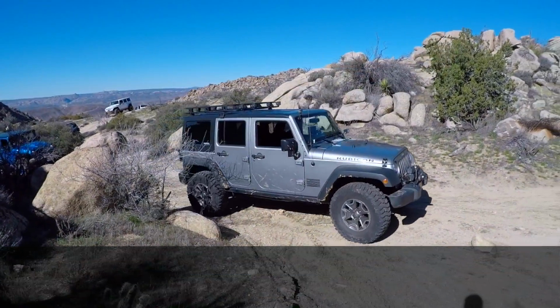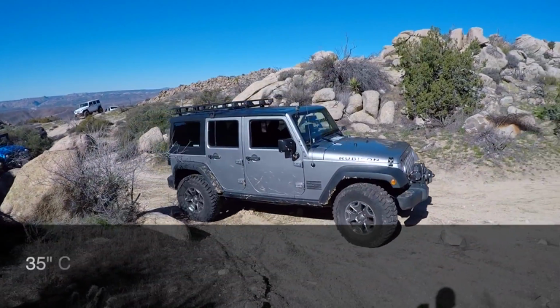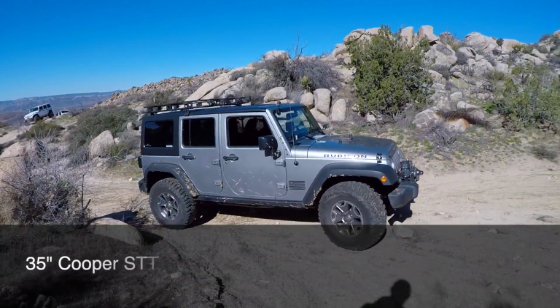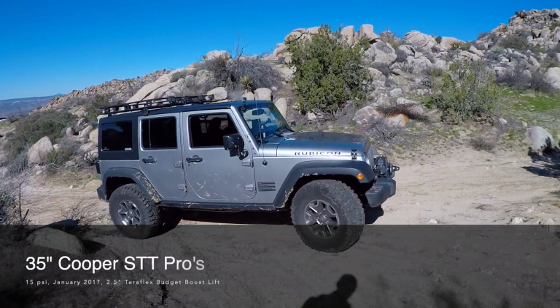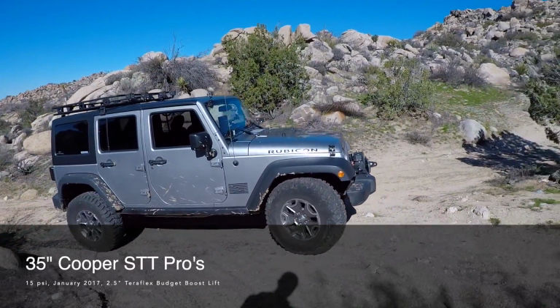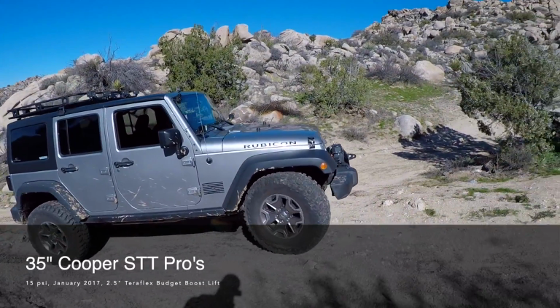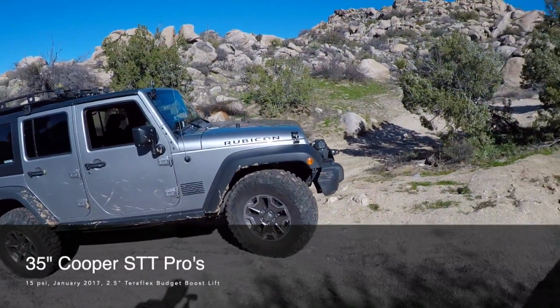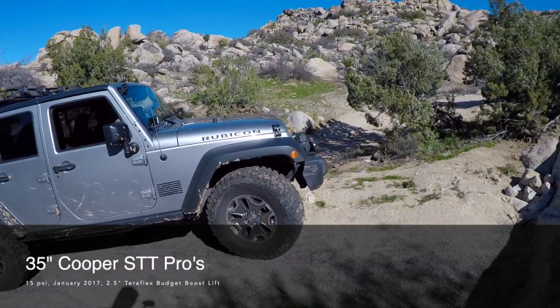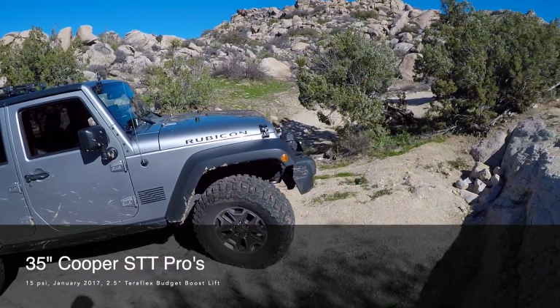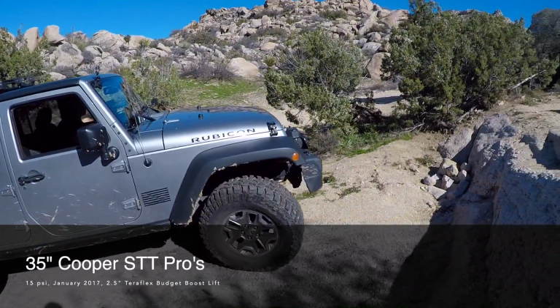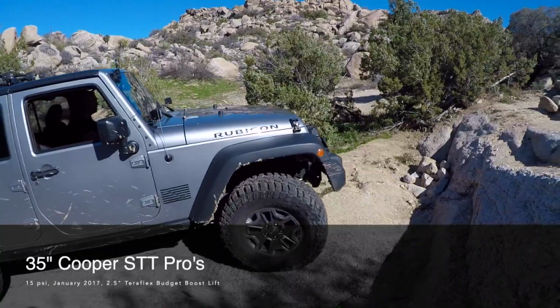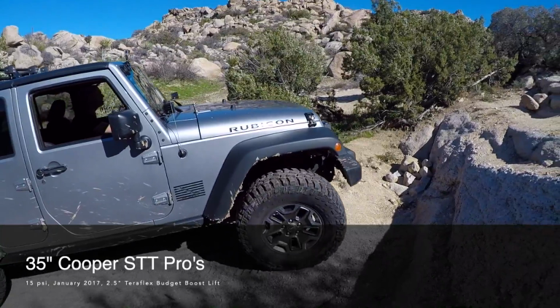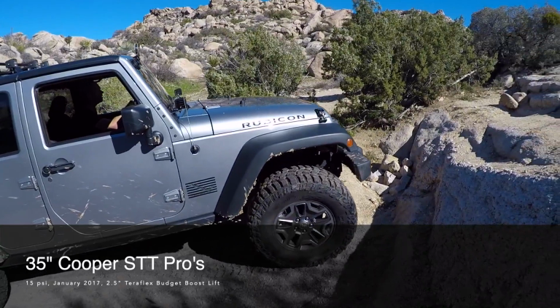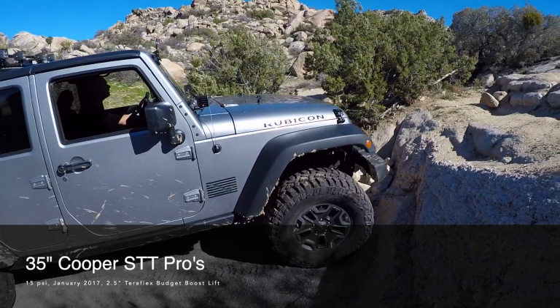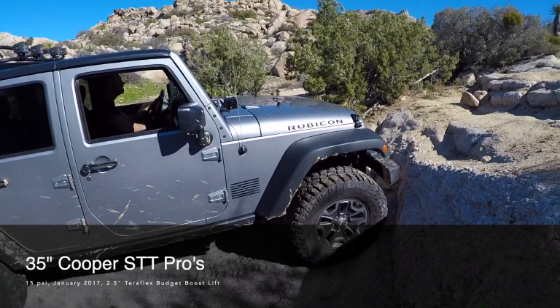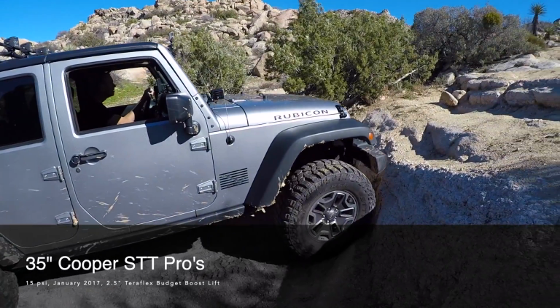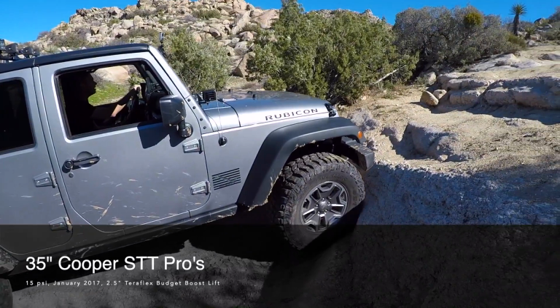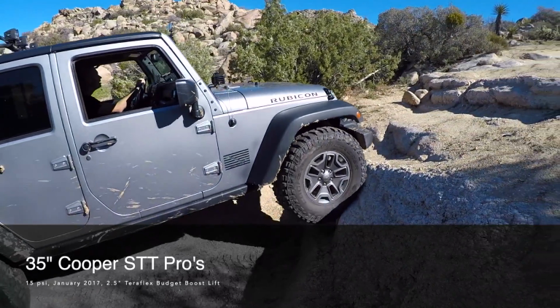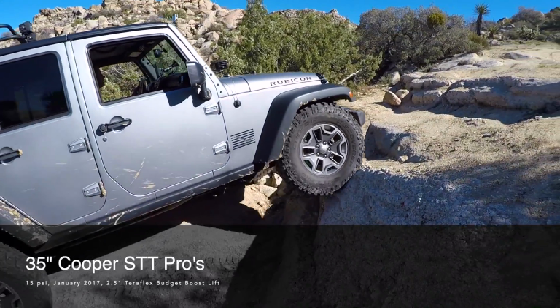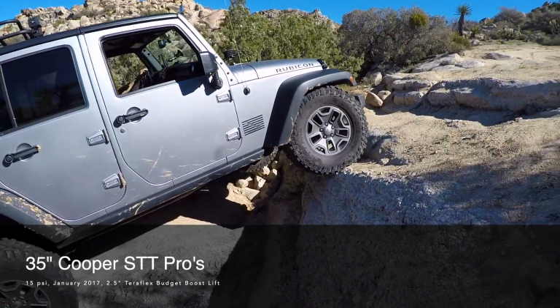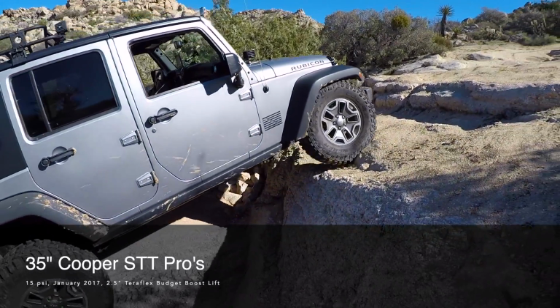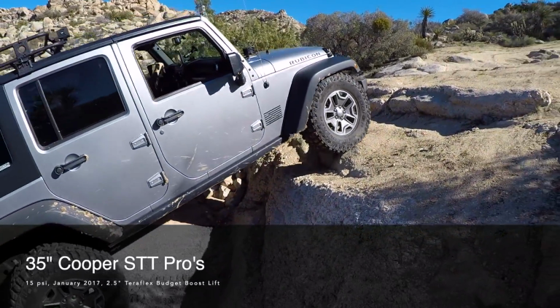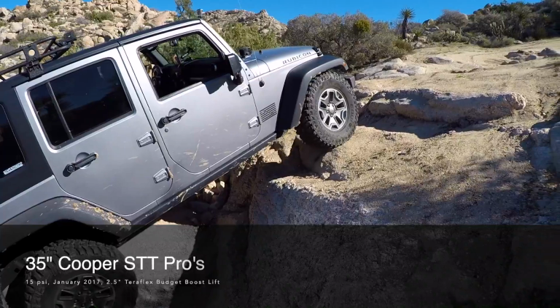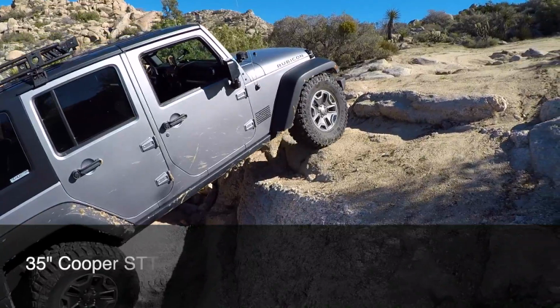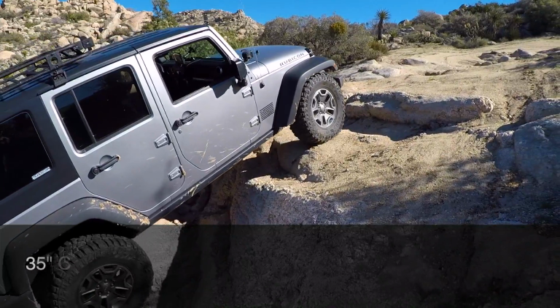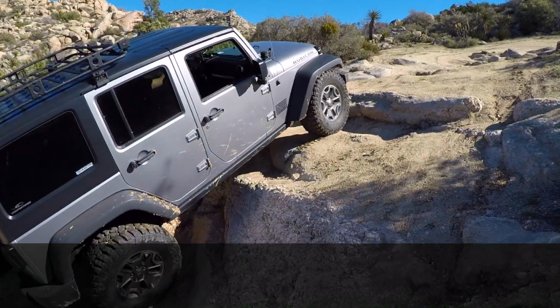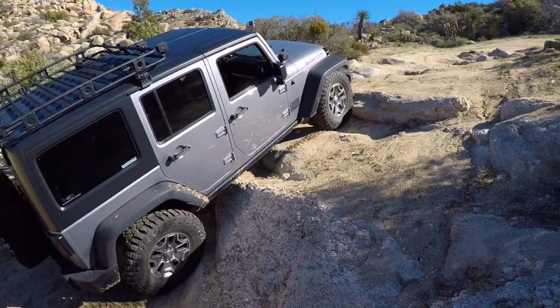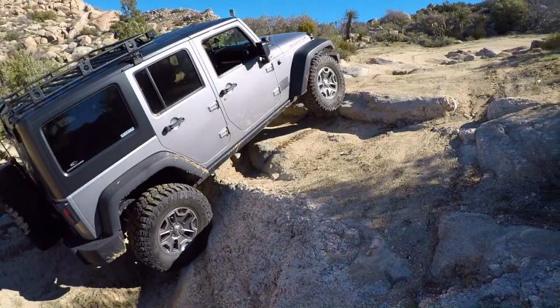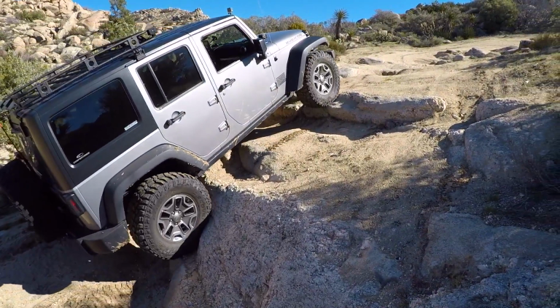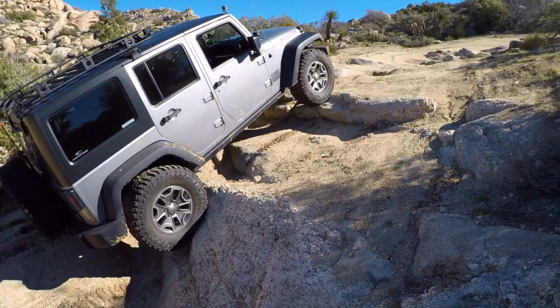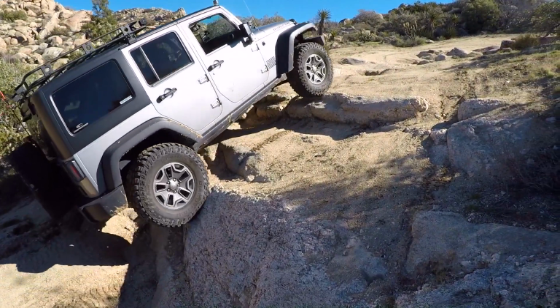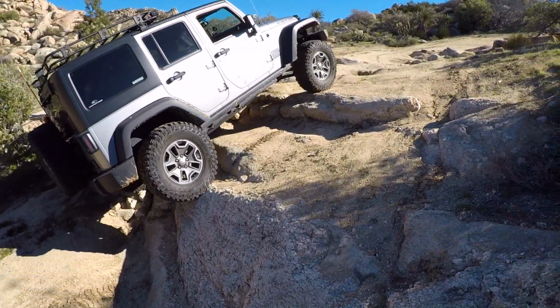First up is some footage from my Jeep back in January of 2017 and I'm running 35 inch Cooper STT Pros on a 2.5 inch Teraflex budget boost, and you can see I make pretty easy work of this obstacle.